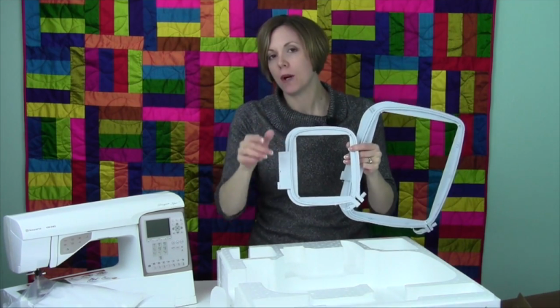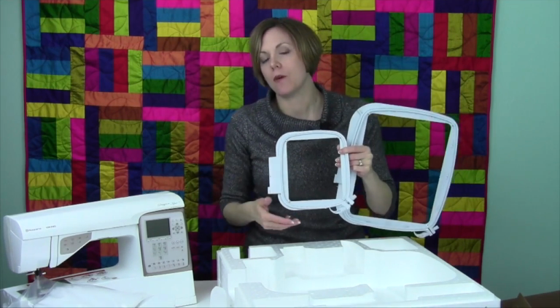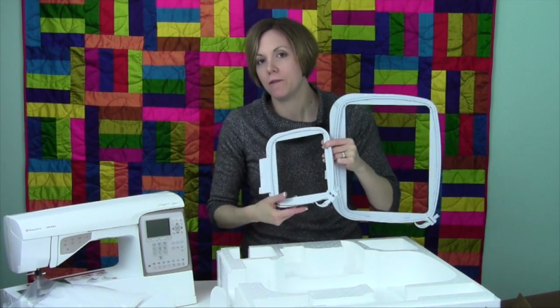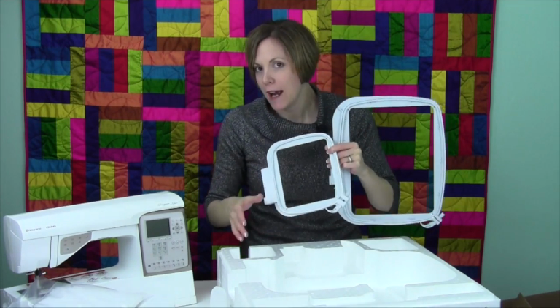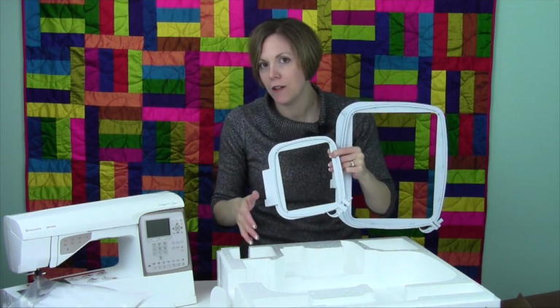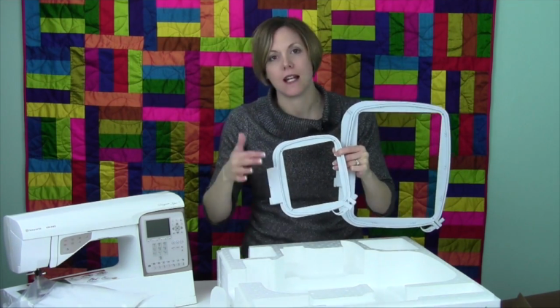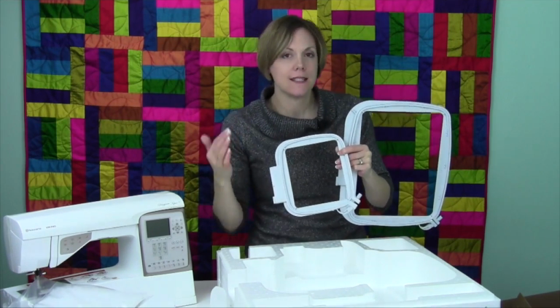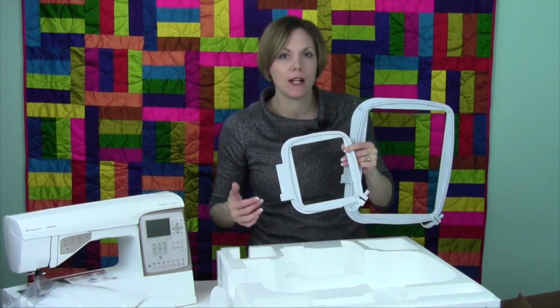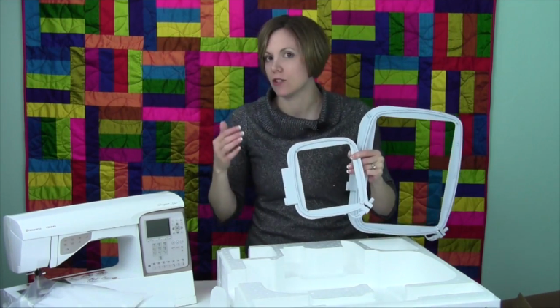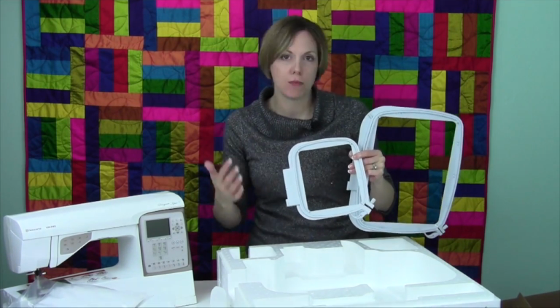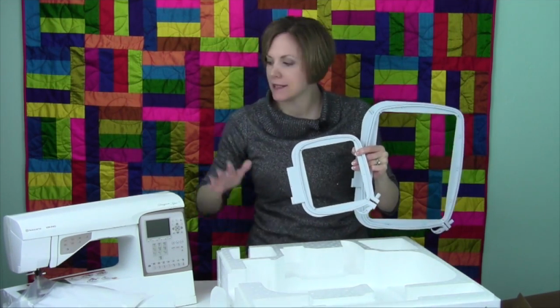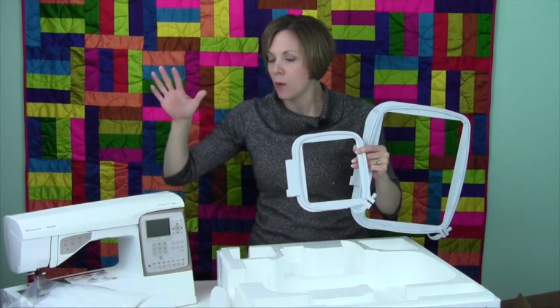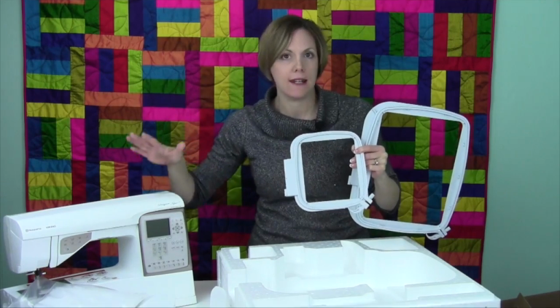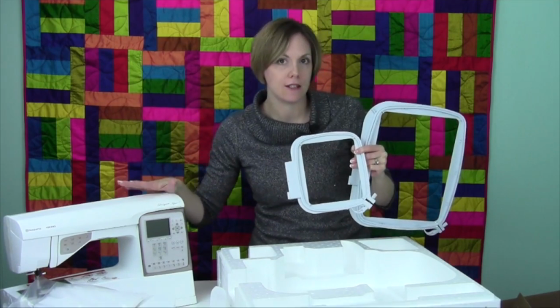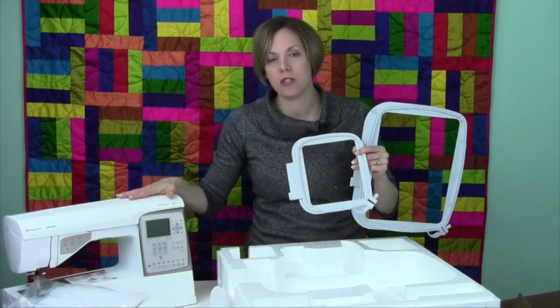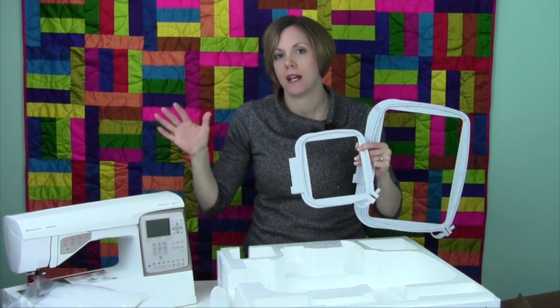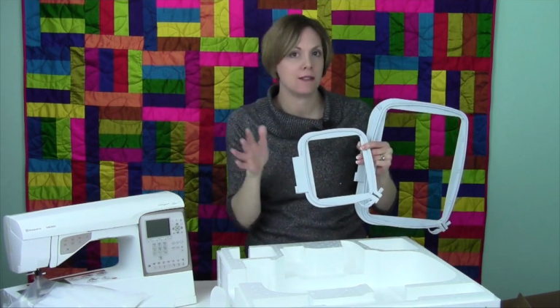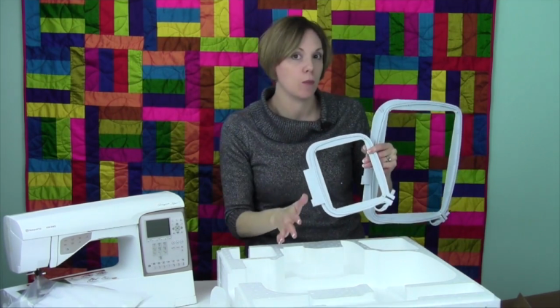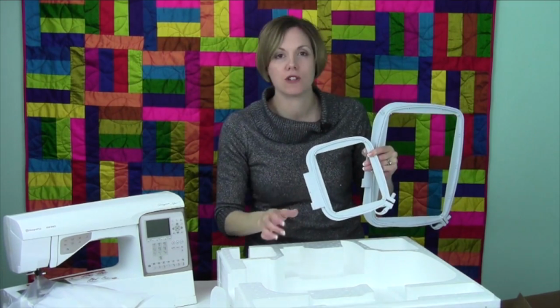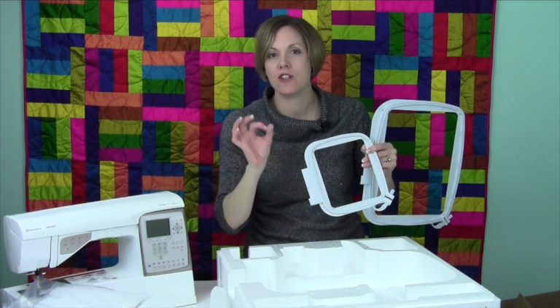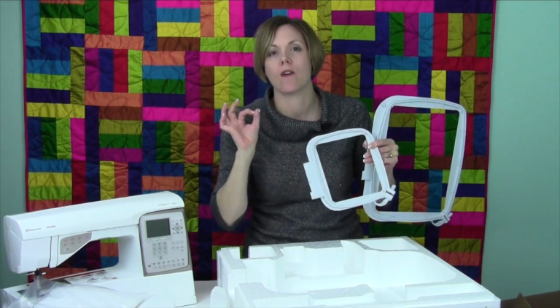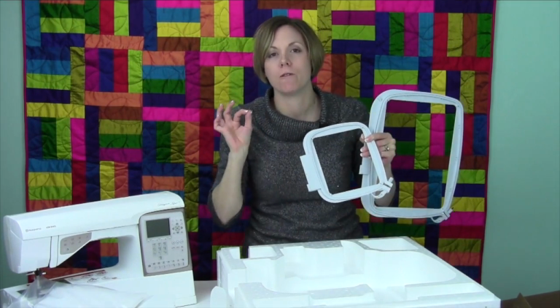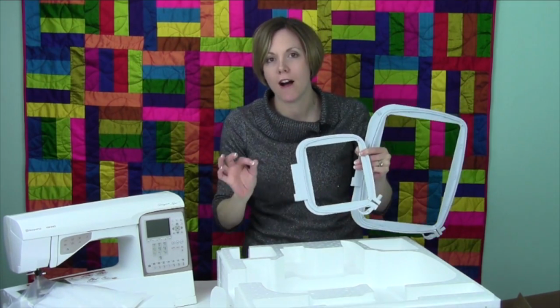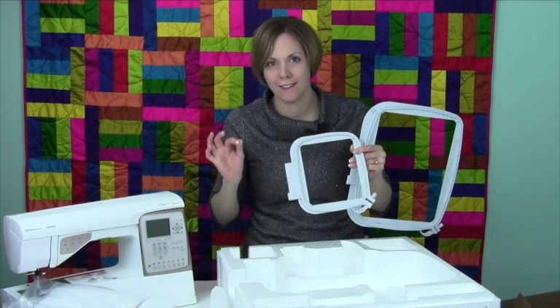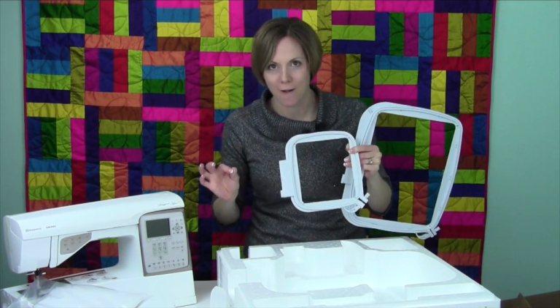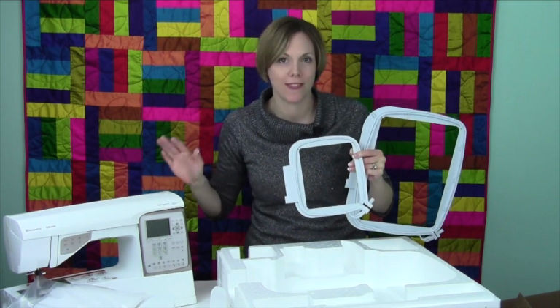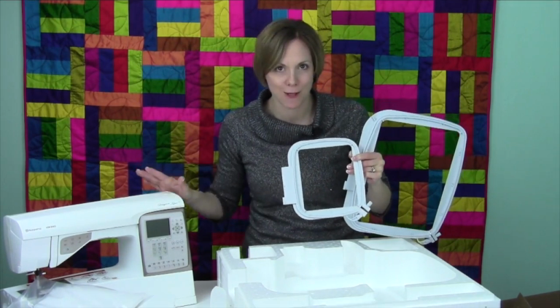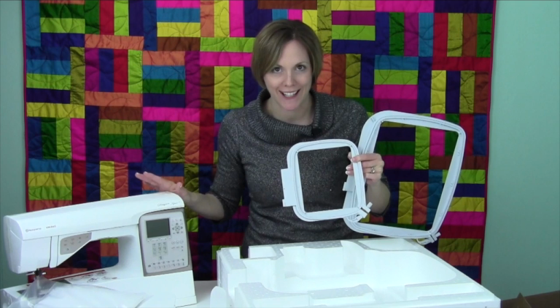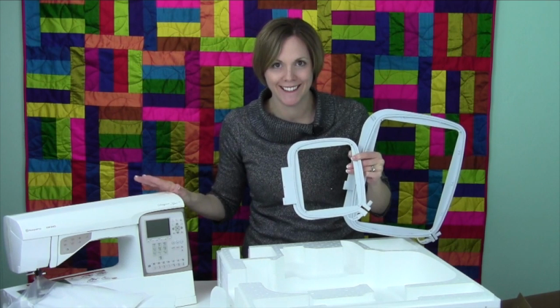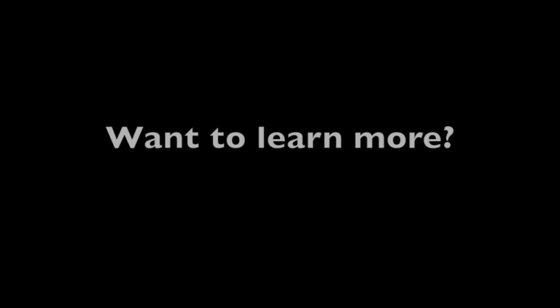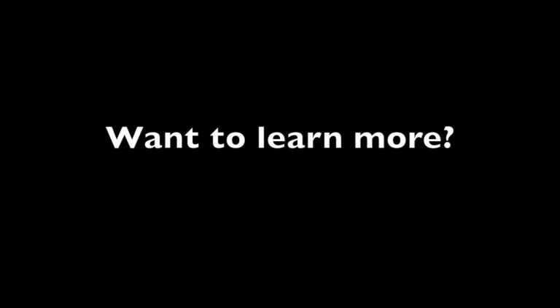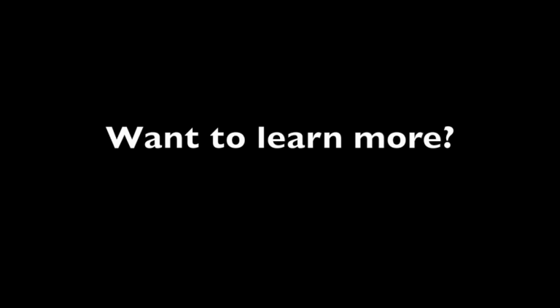We're going to do a variety of videos on stabilizers, on threads. We're going to get into the sewing machine, we're going to get into the embroidery, and you are going to fall in love with this machine.